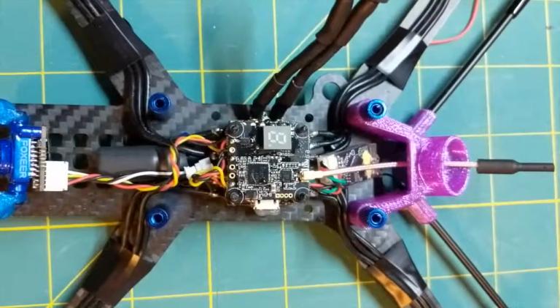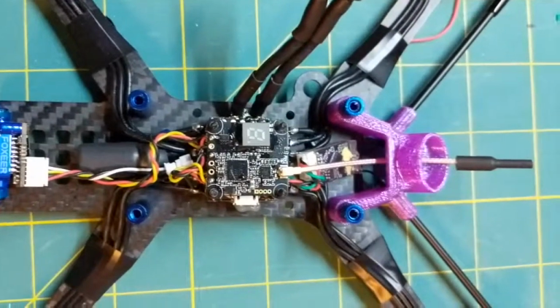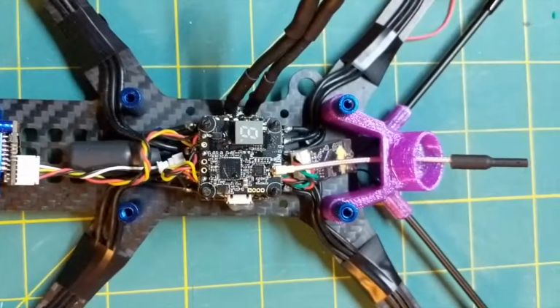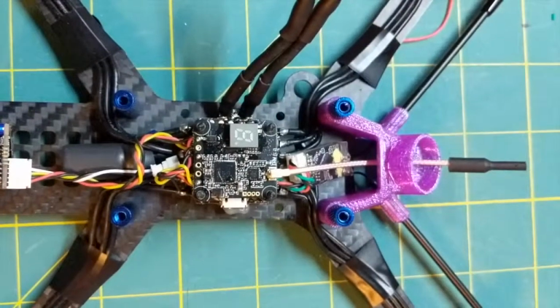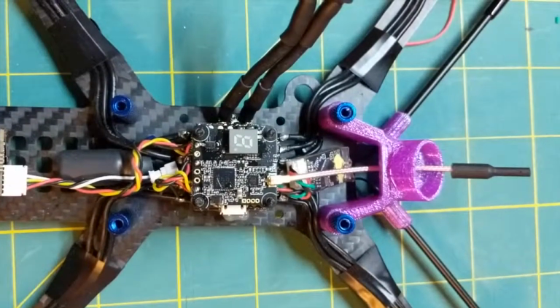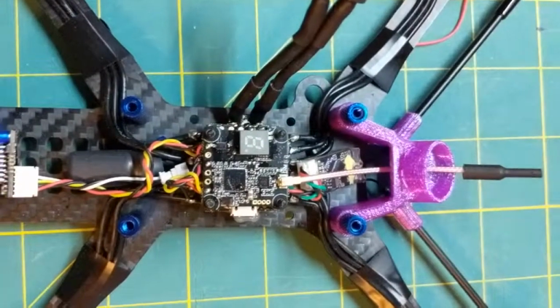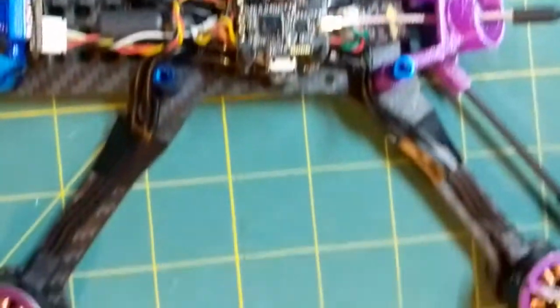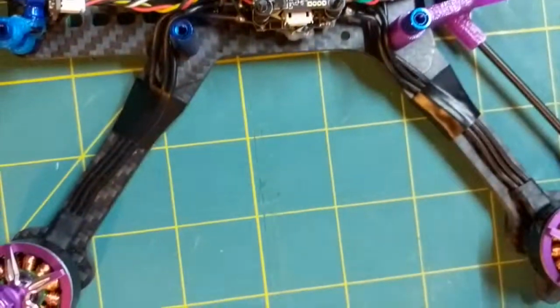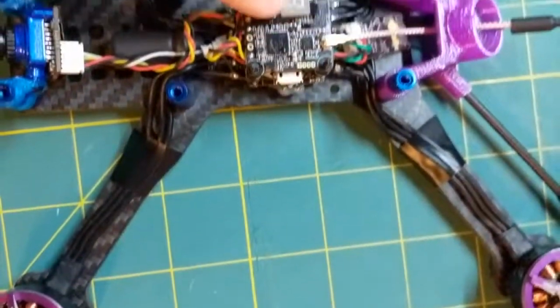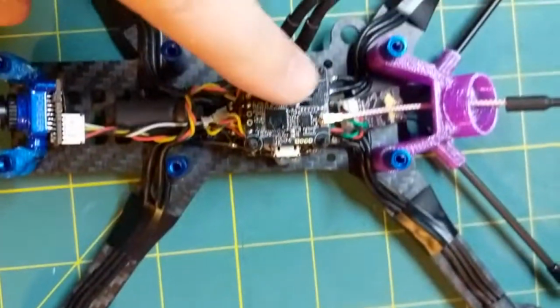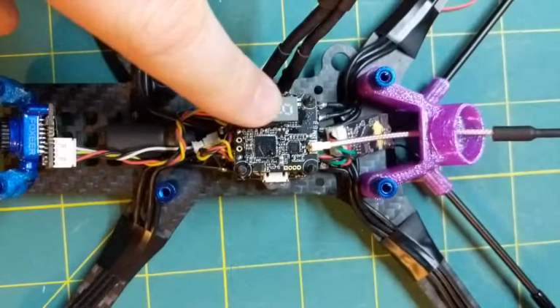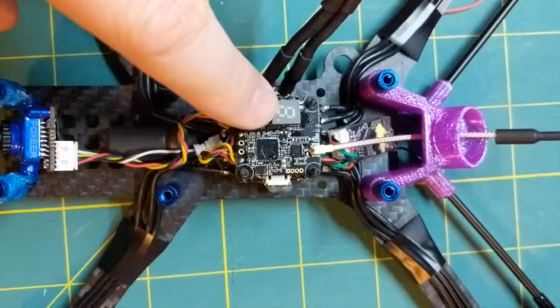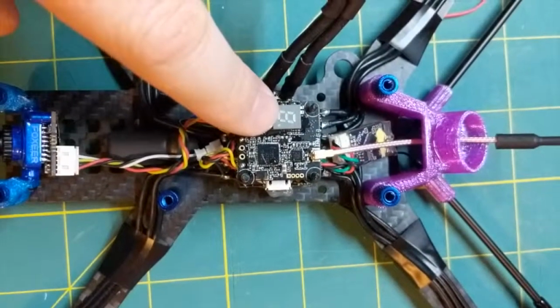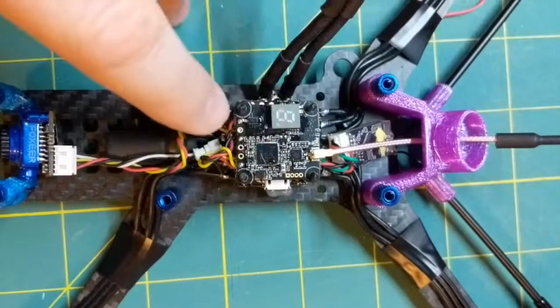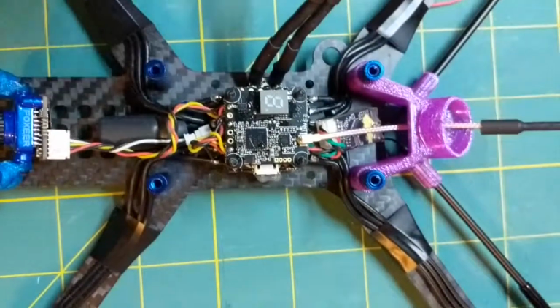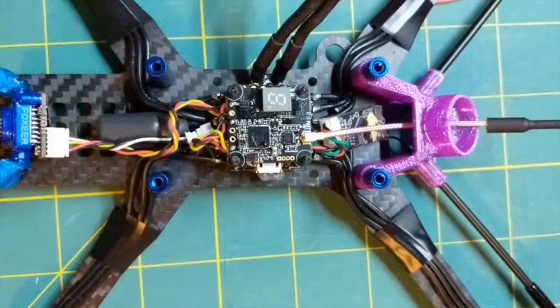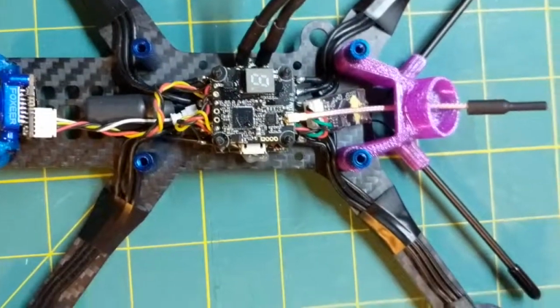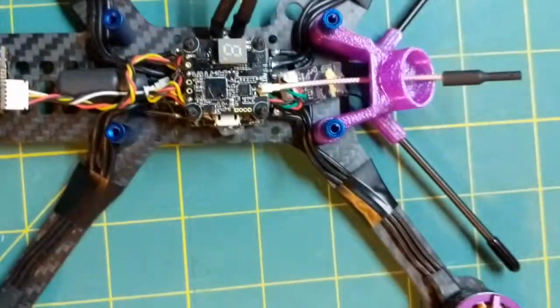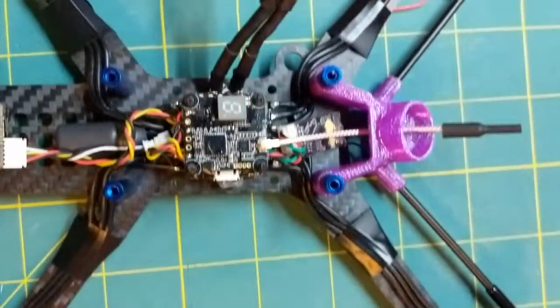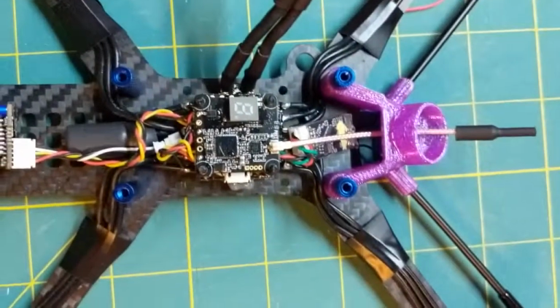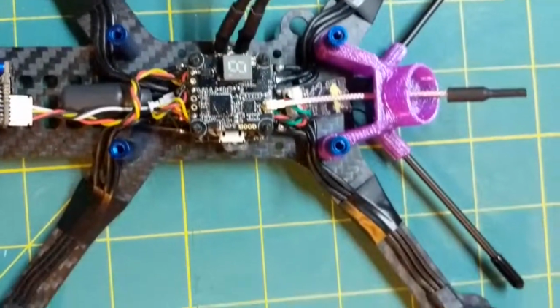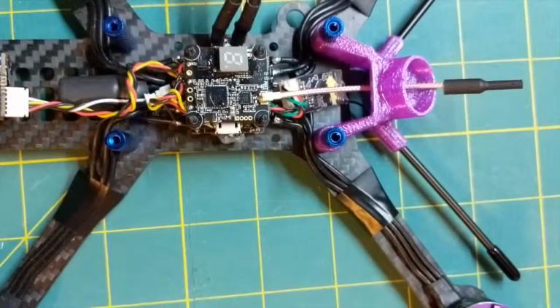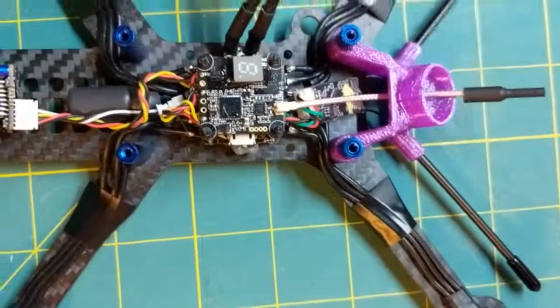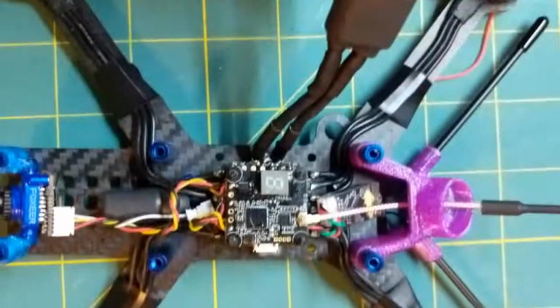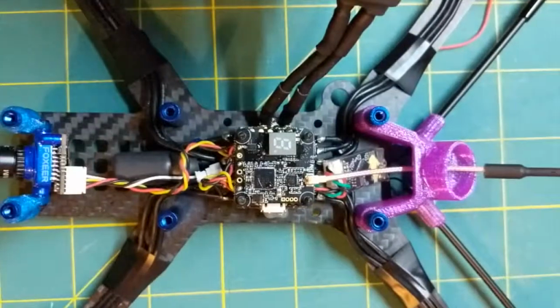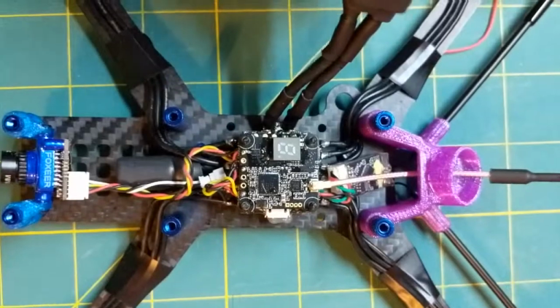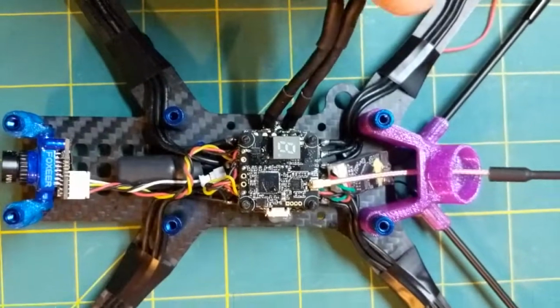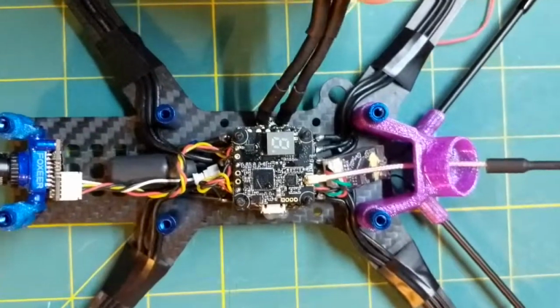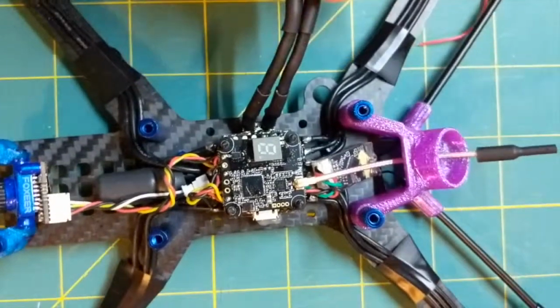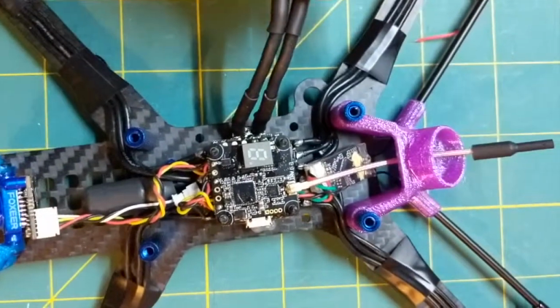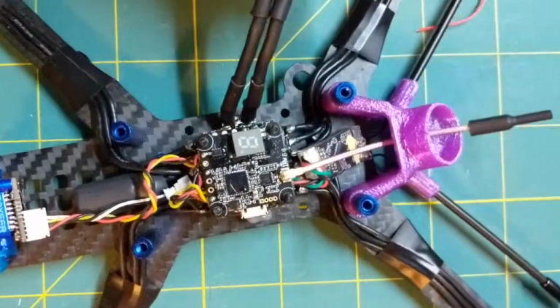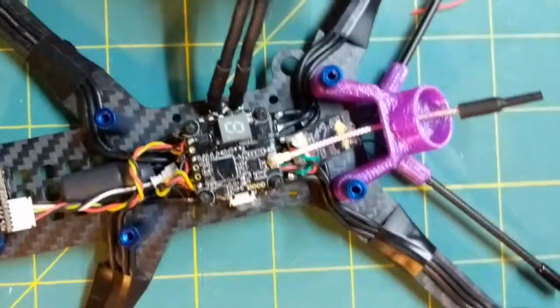Now sometimes when I turn it on, the screen comes on and shows the power and the band and all that, but then it just kind of slowly fades out. So I will turn it on now and we'll see what happens.